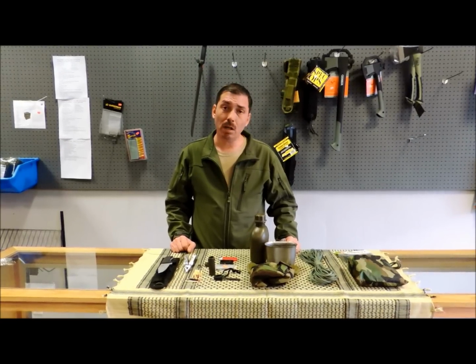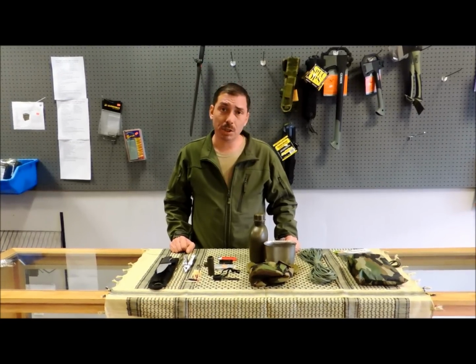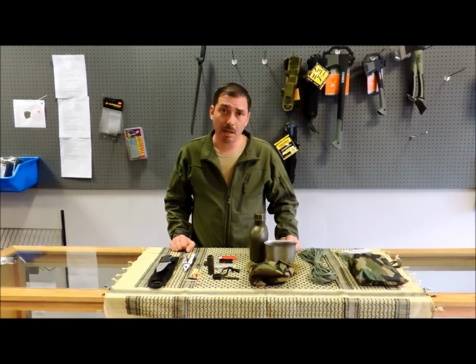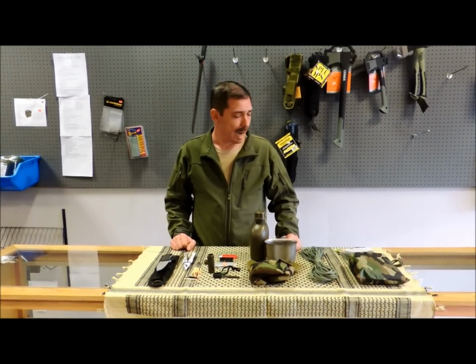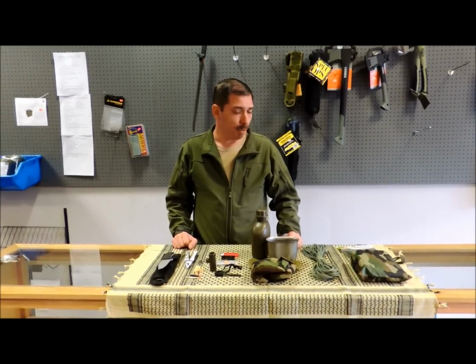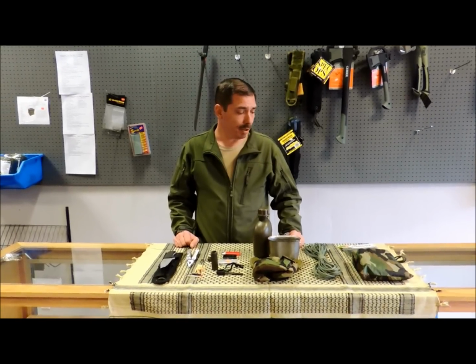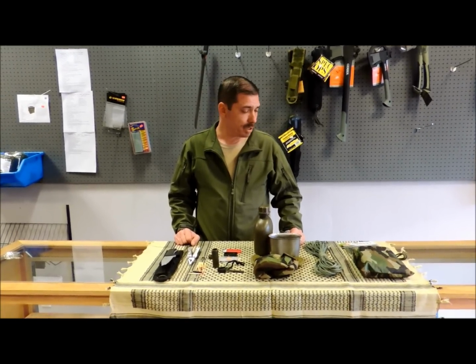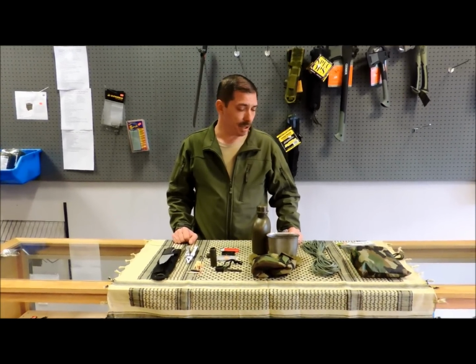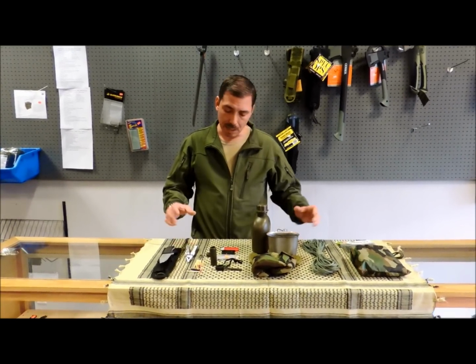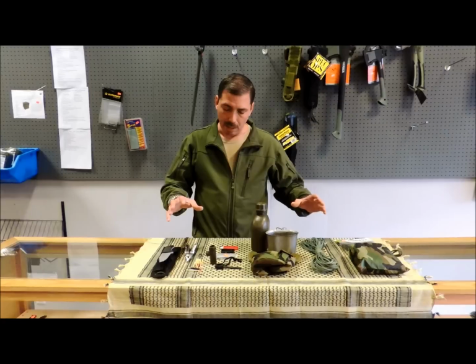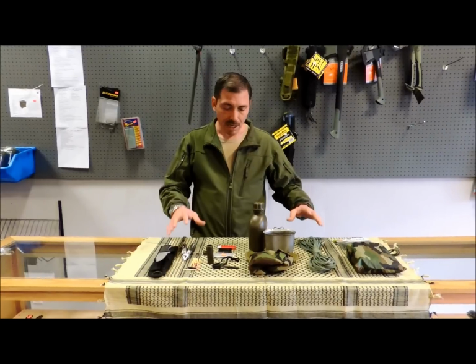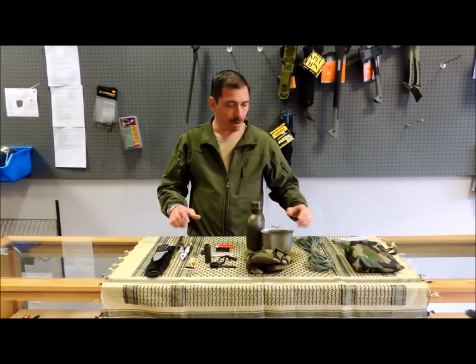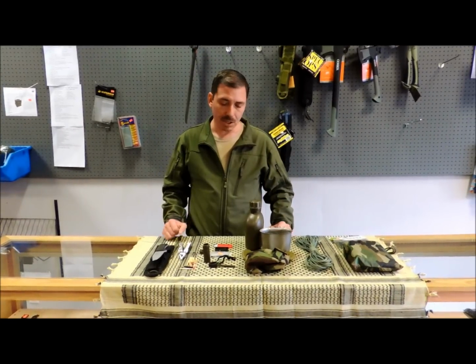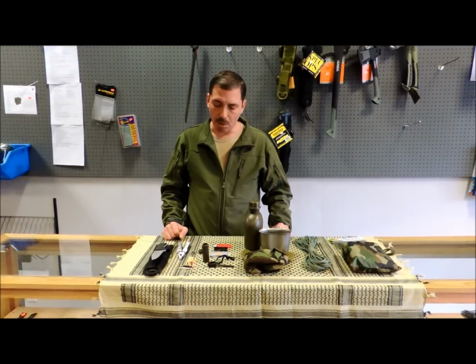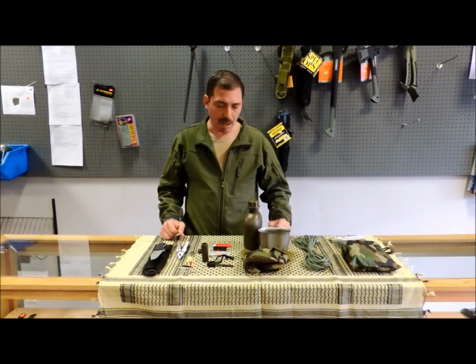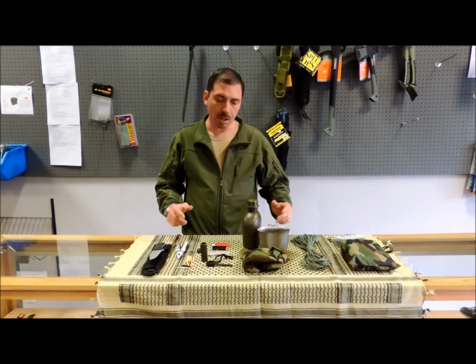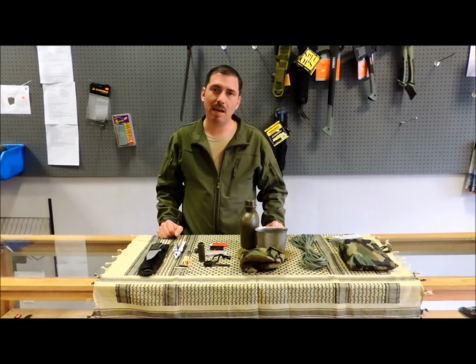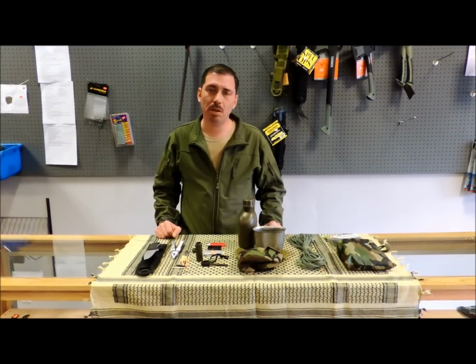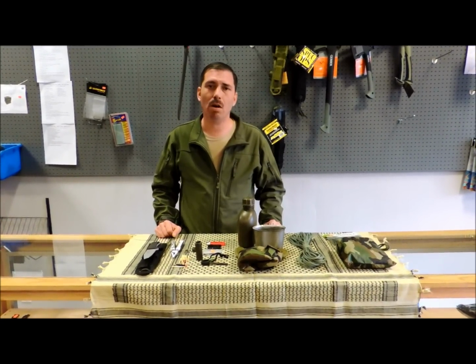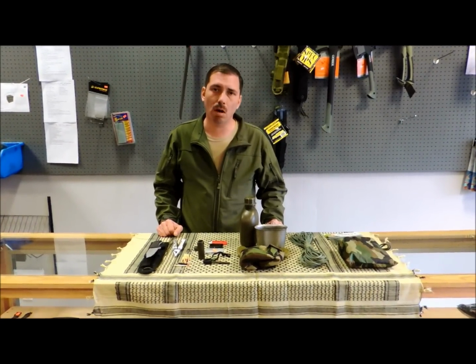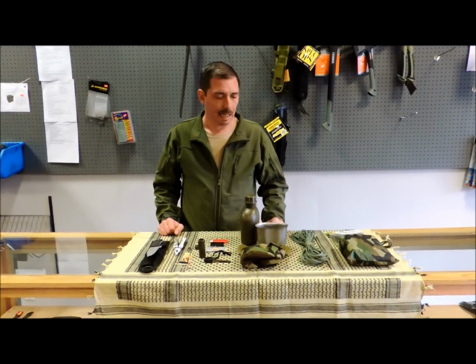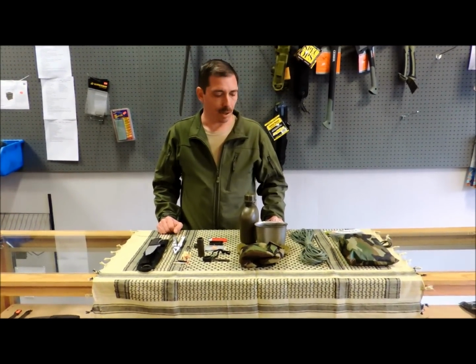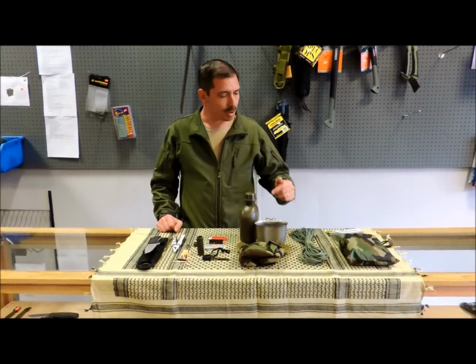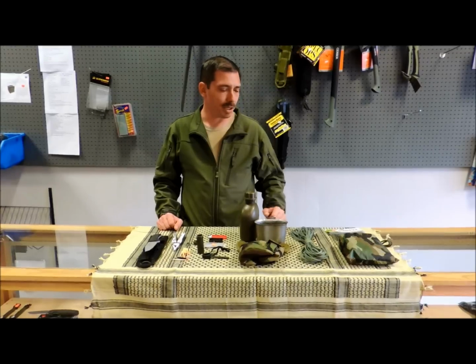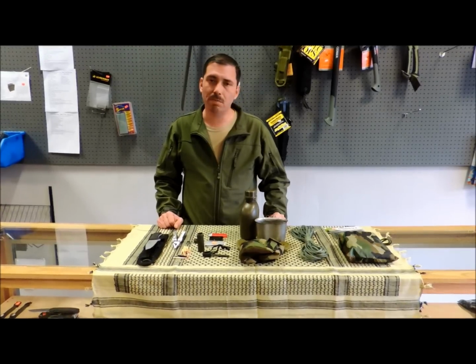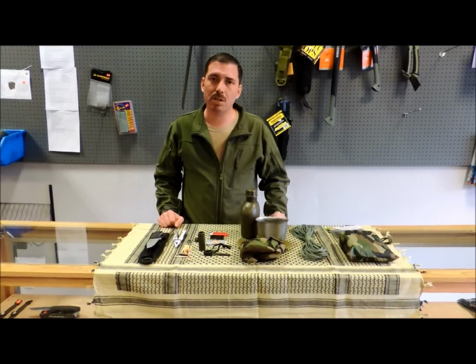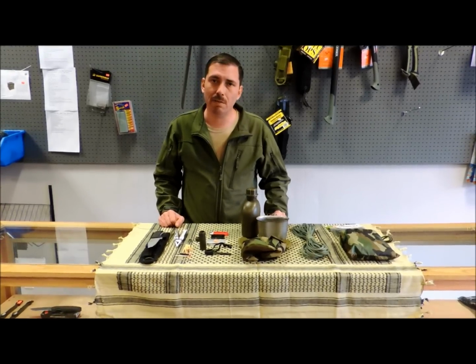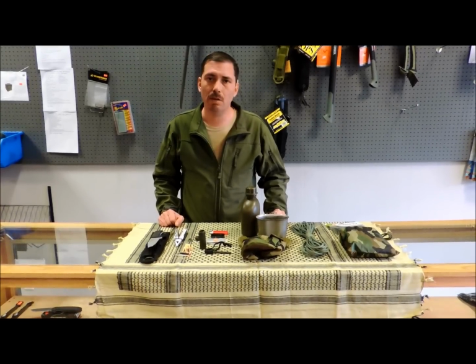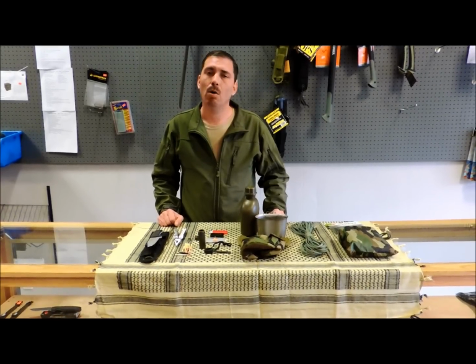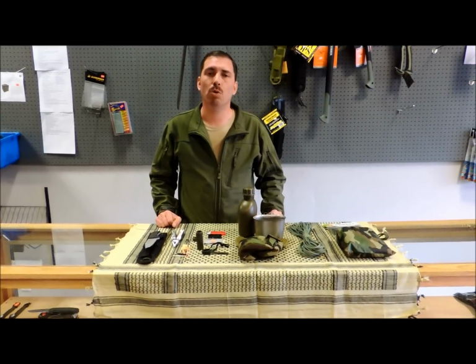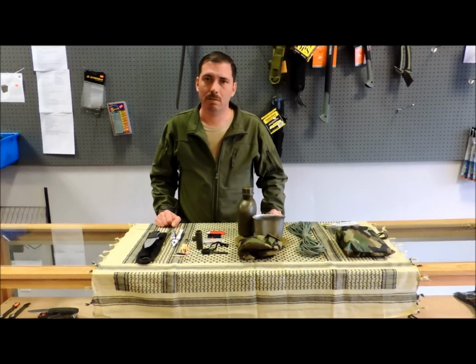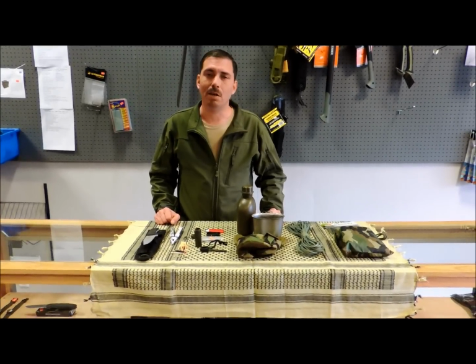The more you know, the less you need. The more gear you break down to its basic components and make sure you always have with you, the better off you are. Those are just some thoughts on some very basic survival stuff. I hope you've enjoyed it. Thank you.